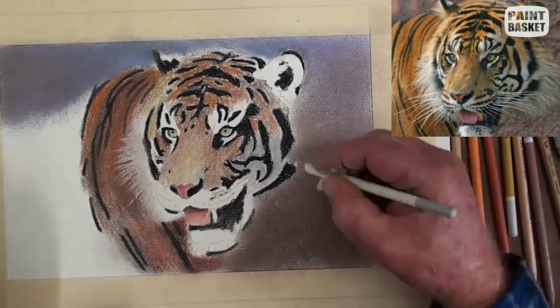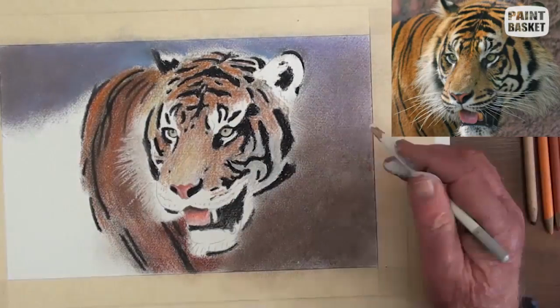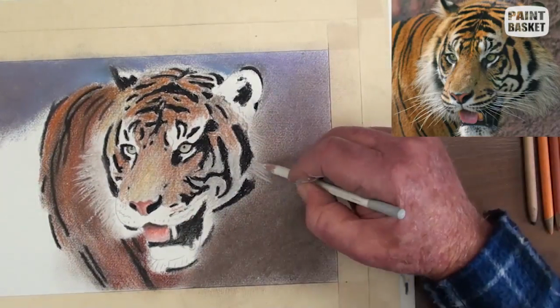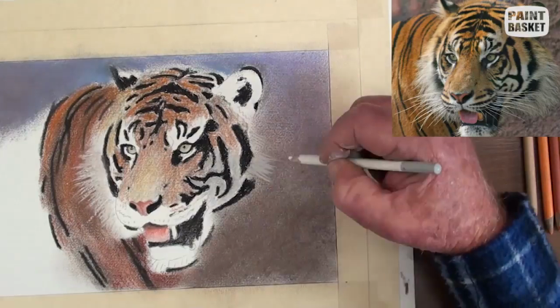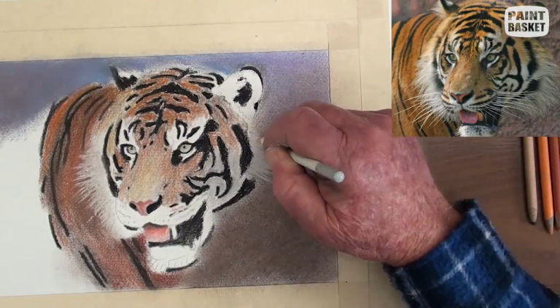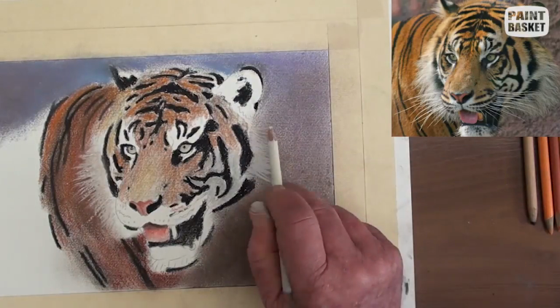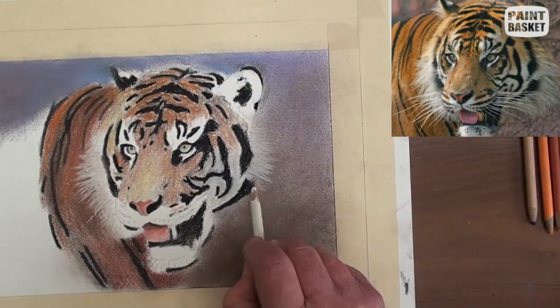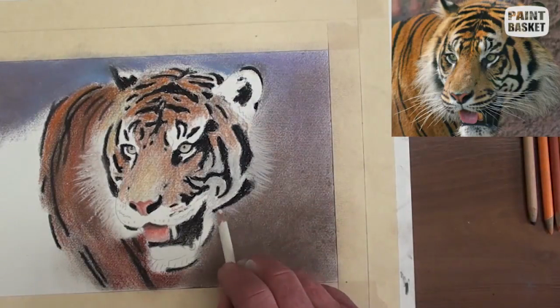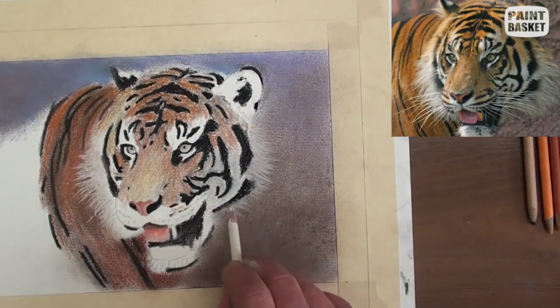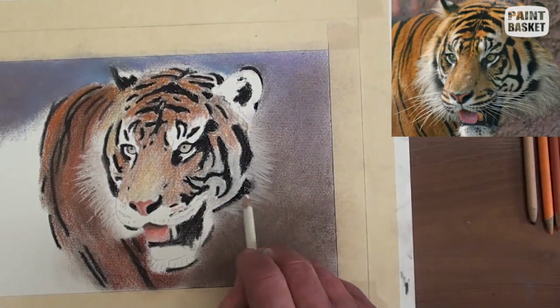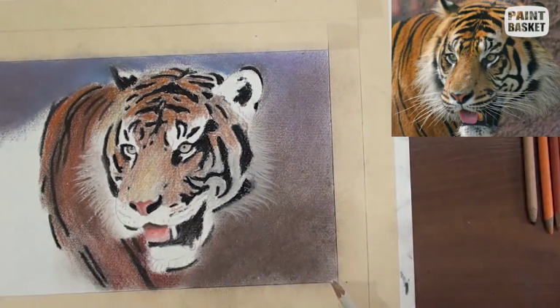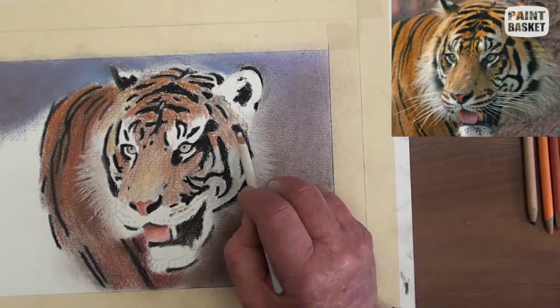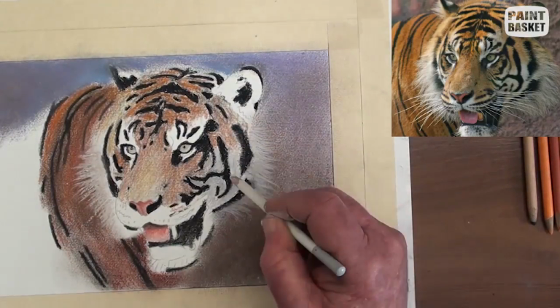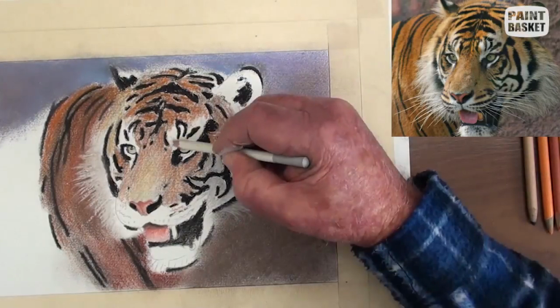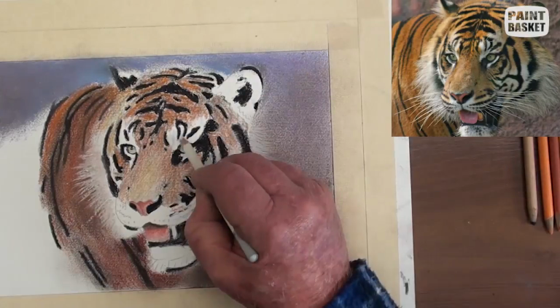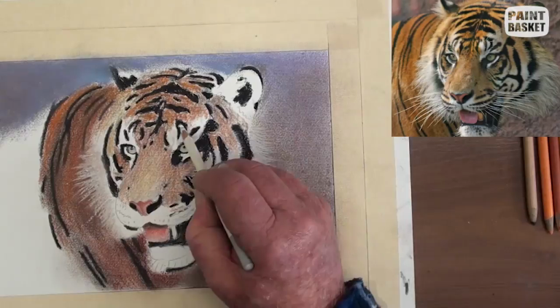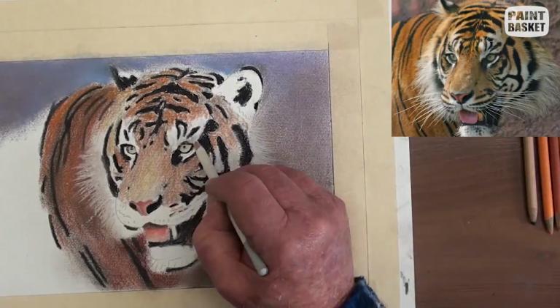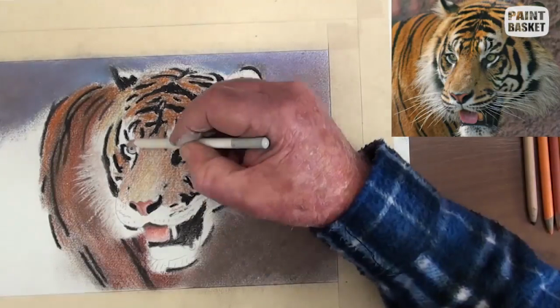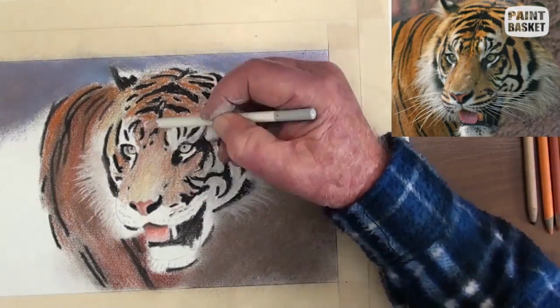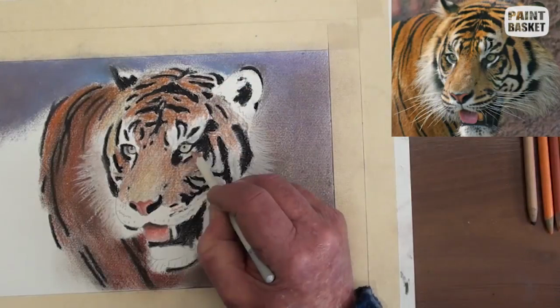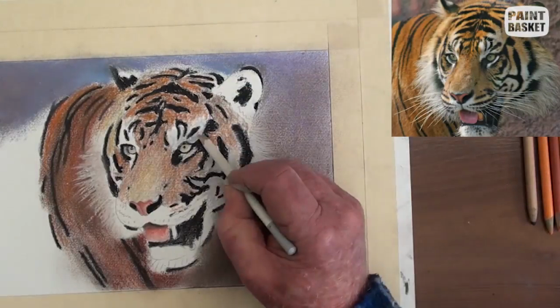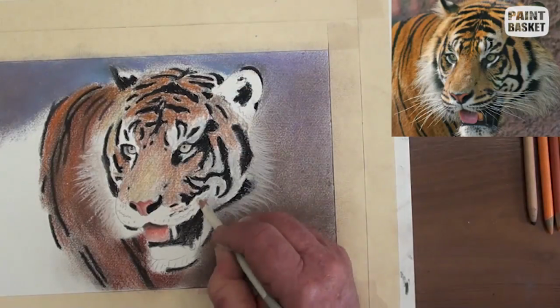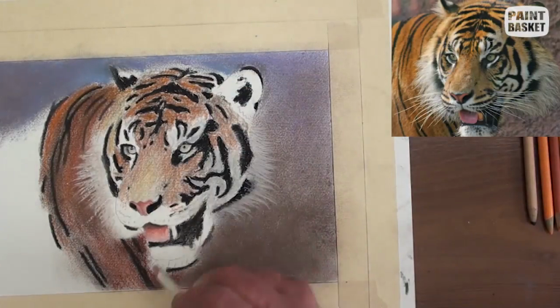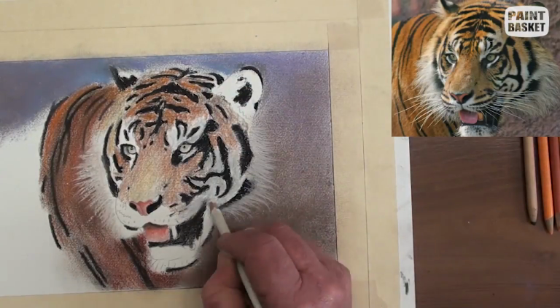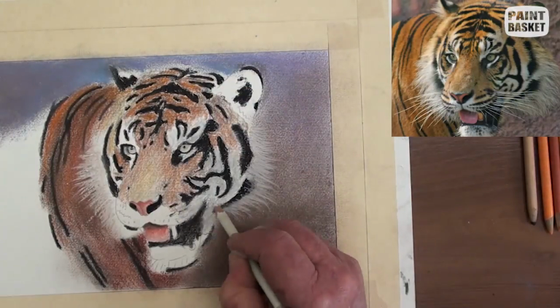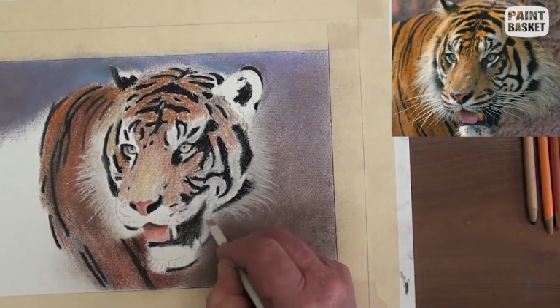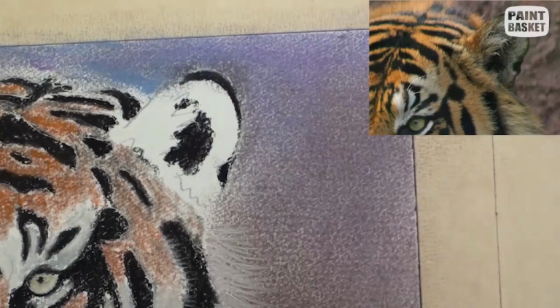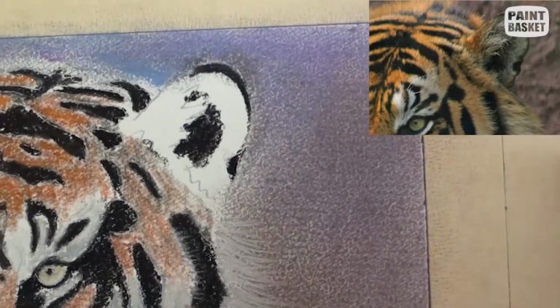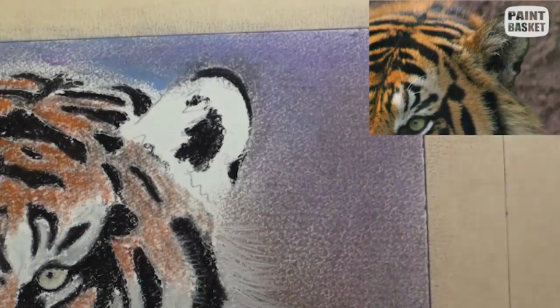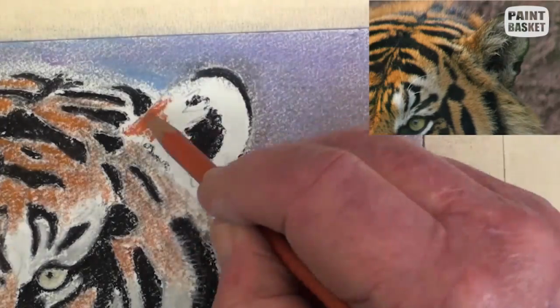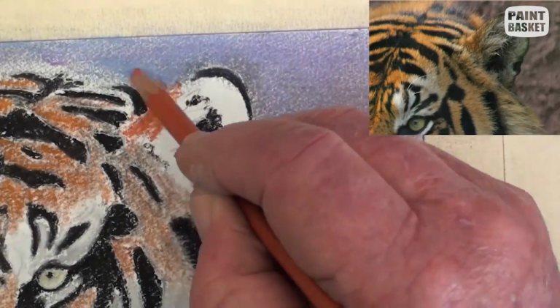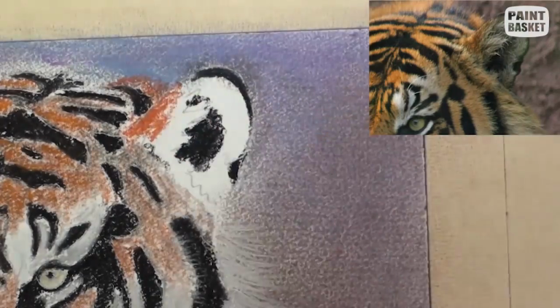The white pencil was not quite white enough, so I used a soft white pastel stick instead. For the fly hairs on the right, the white pencil is okay as they are in the shade.